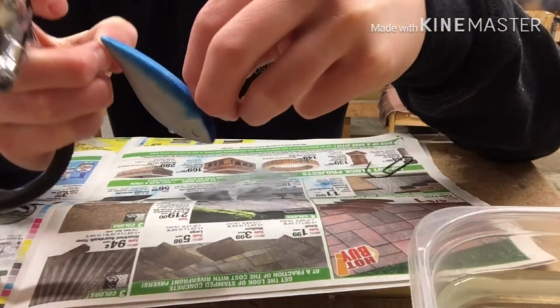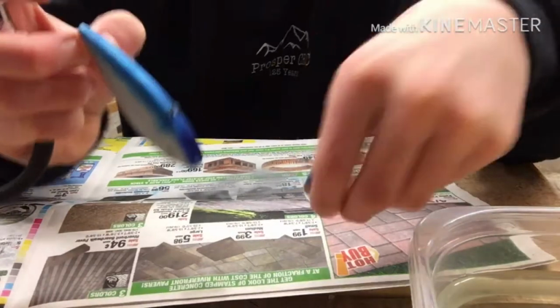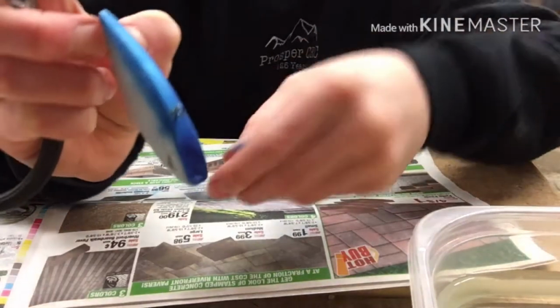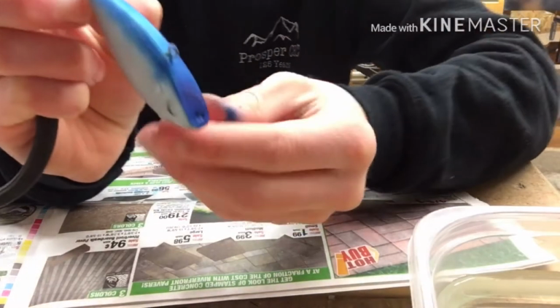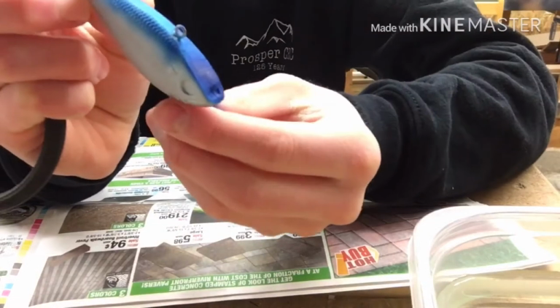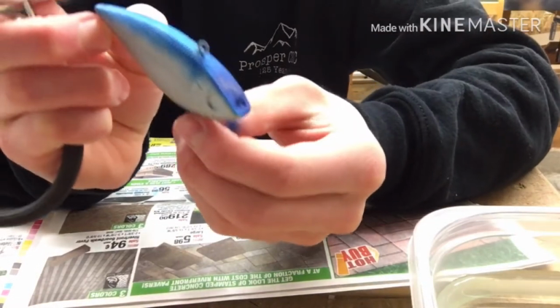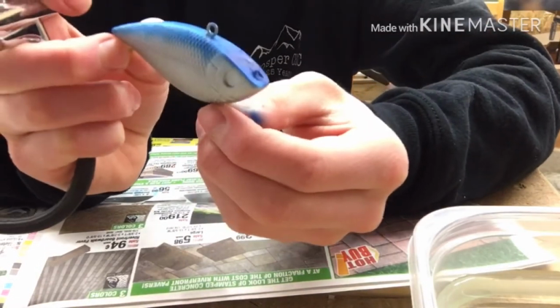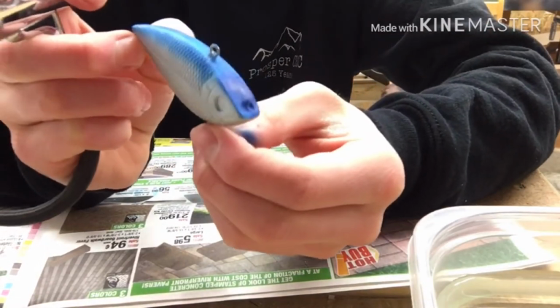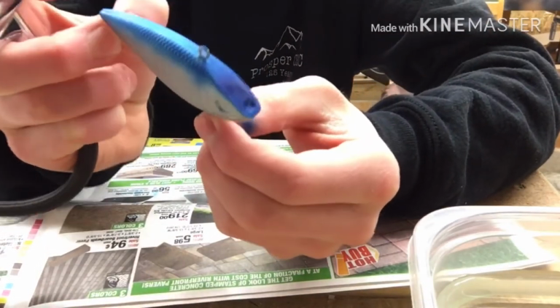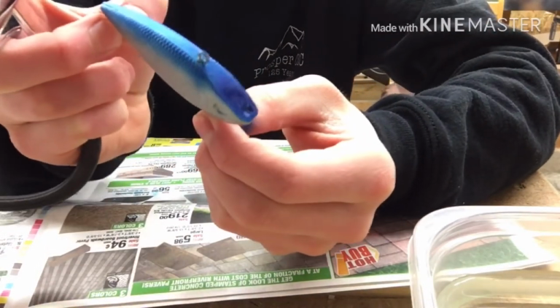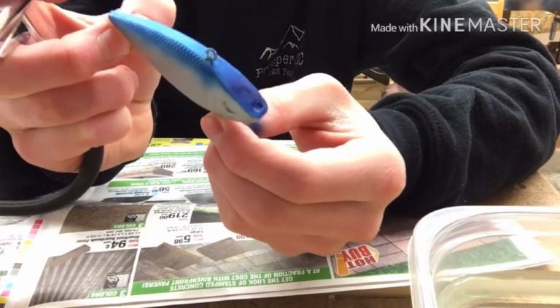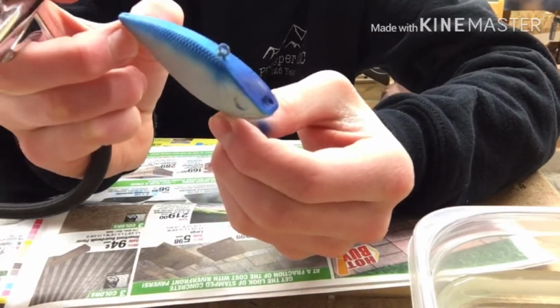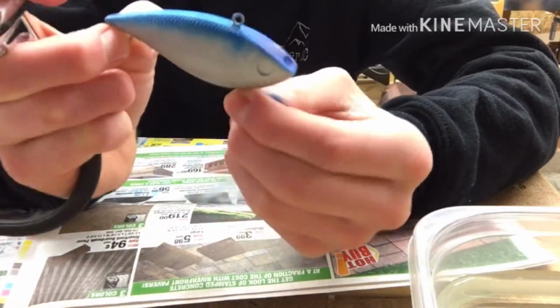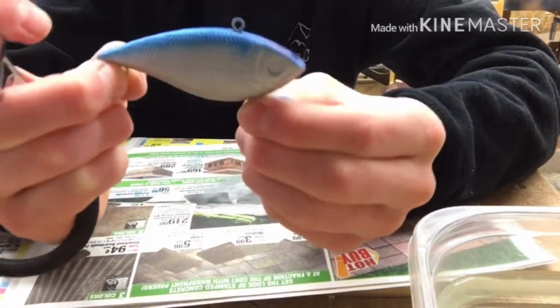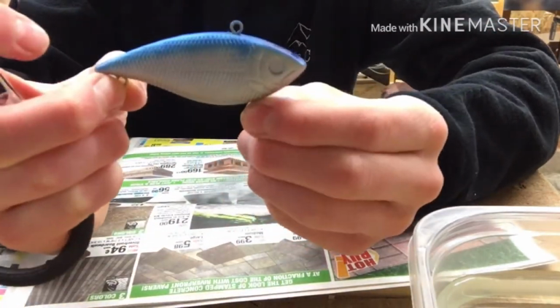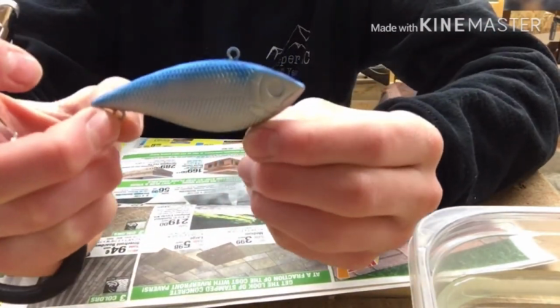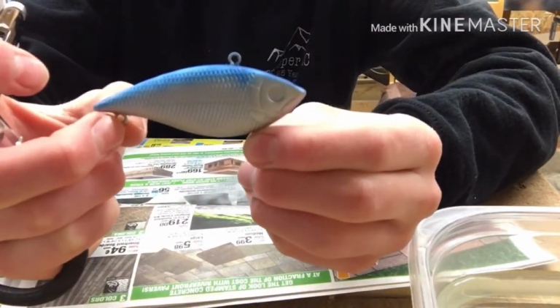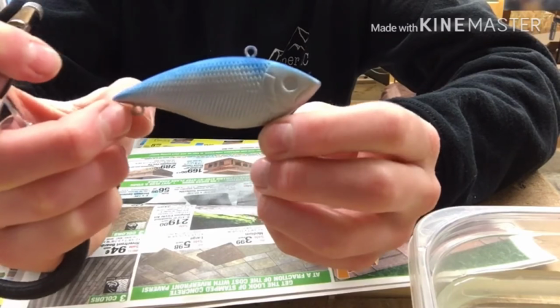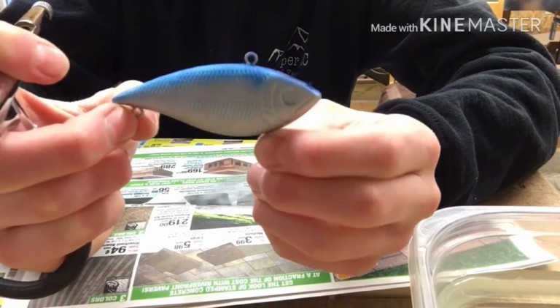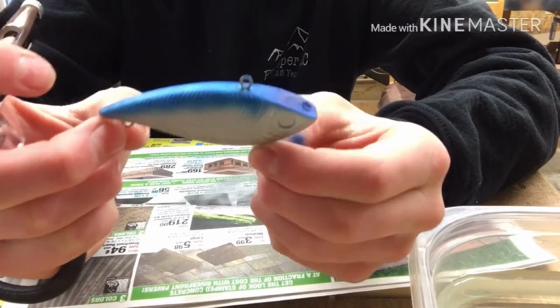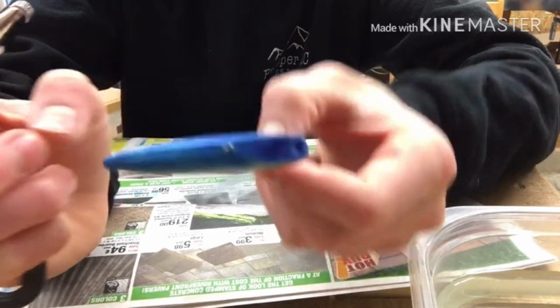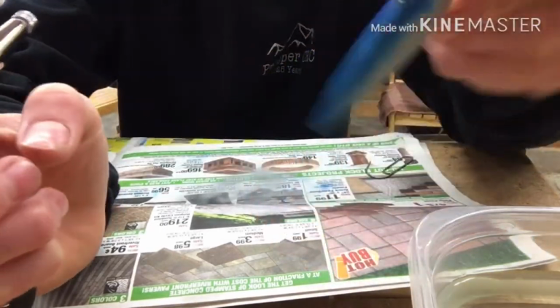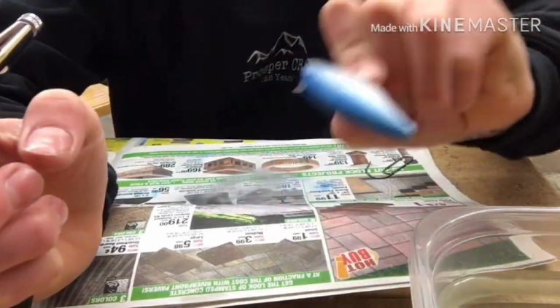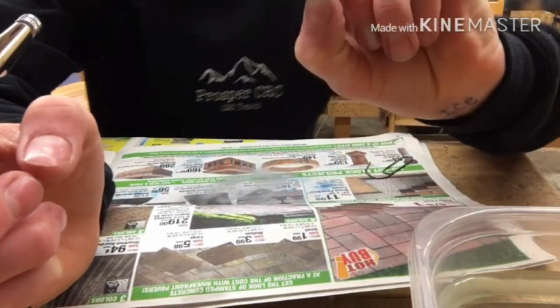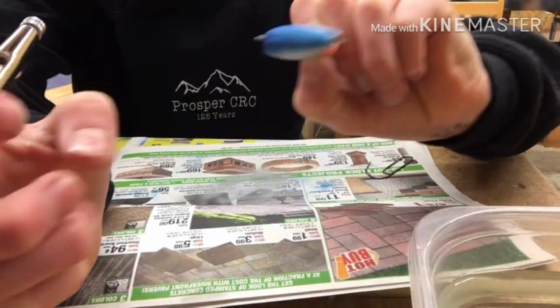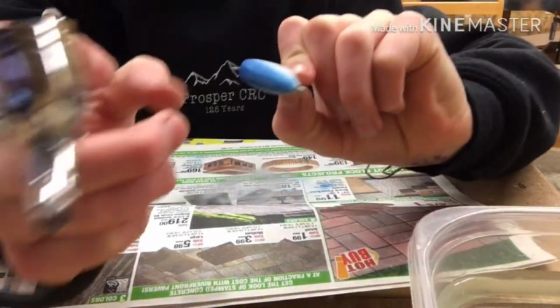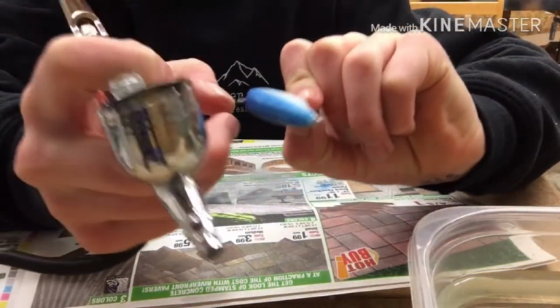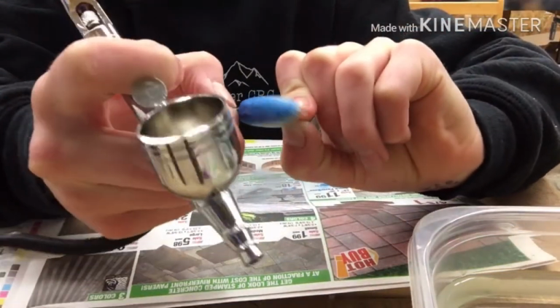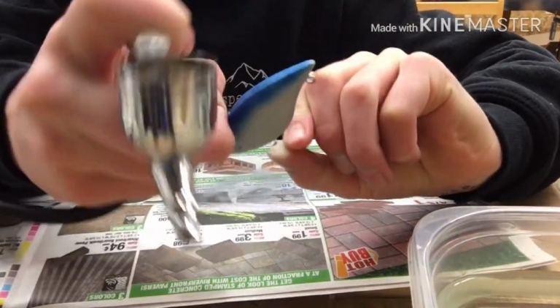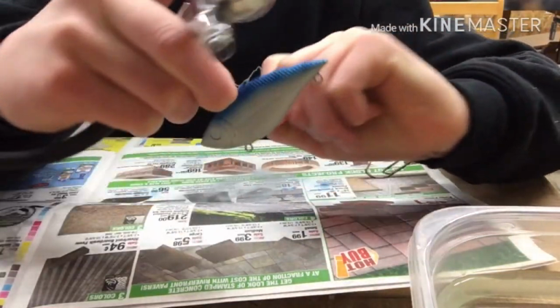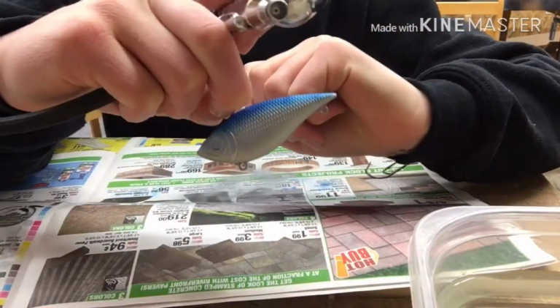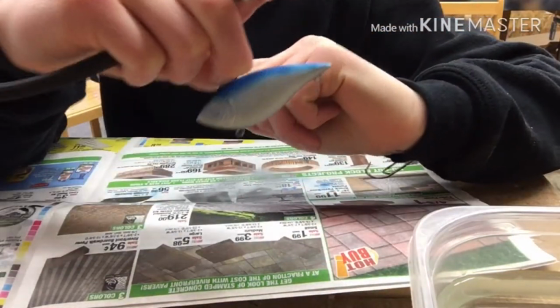All right guys, that's how it's turning out. I did the head a little darker — I don't know why, I just decided to last second. Let me try to get a good angle here.